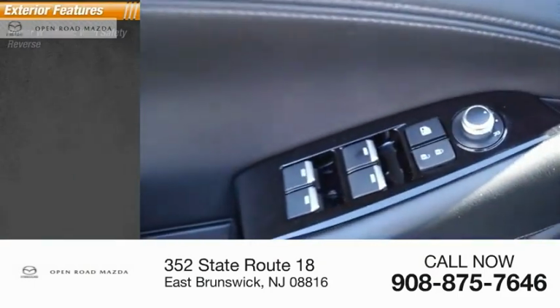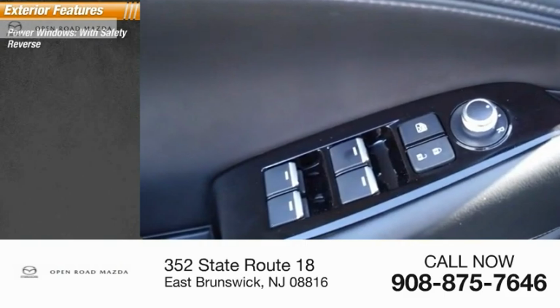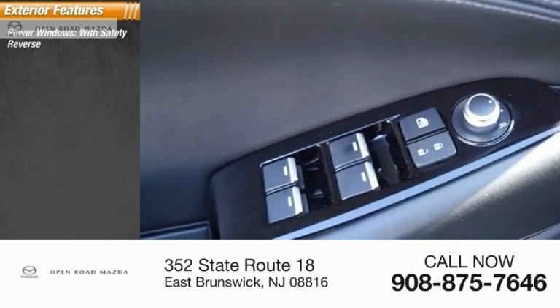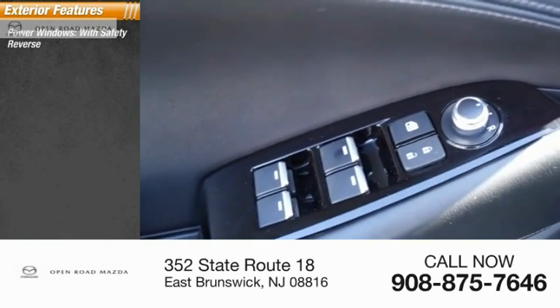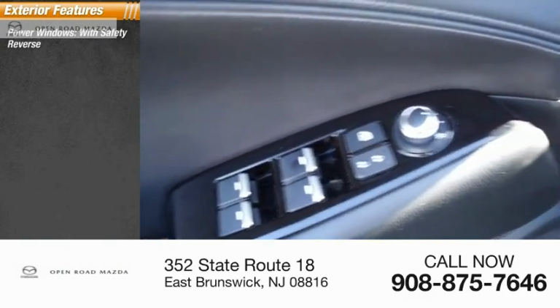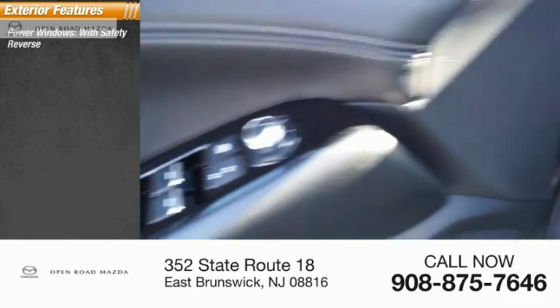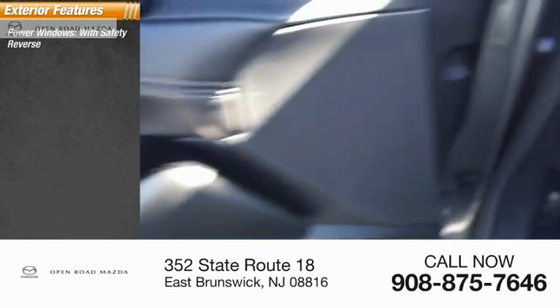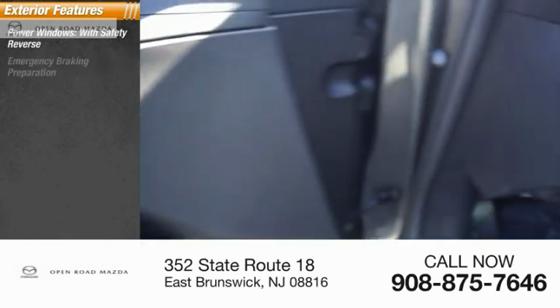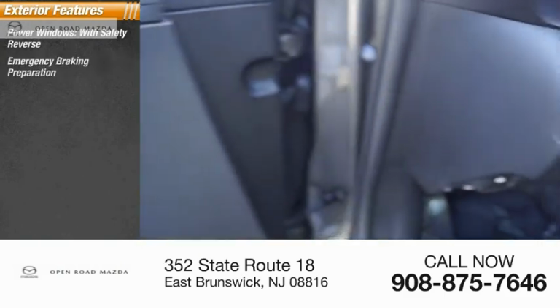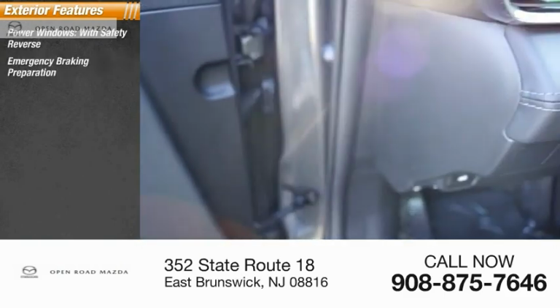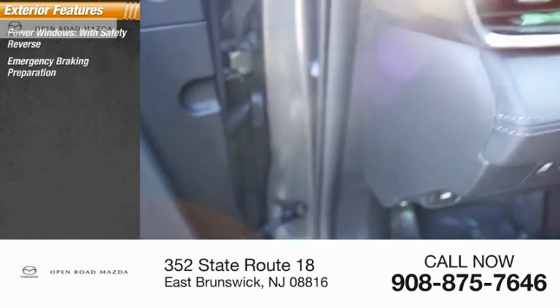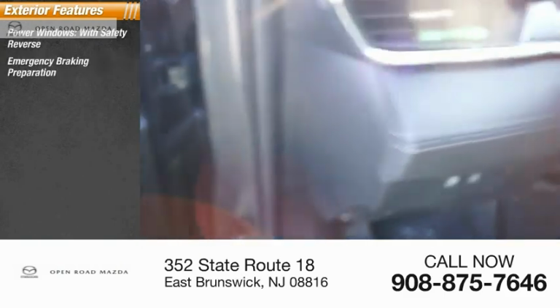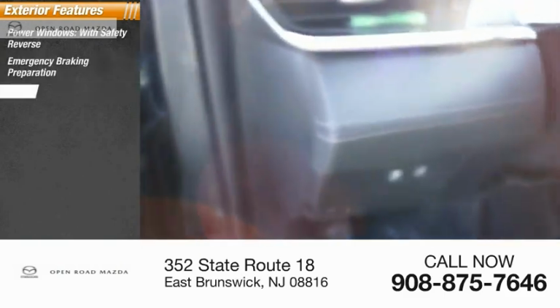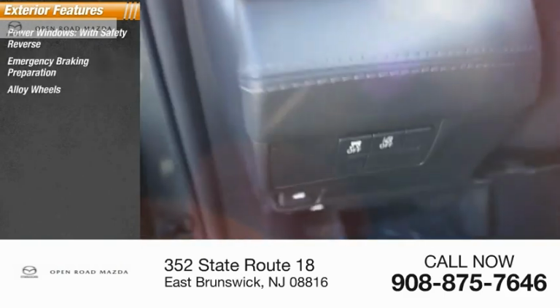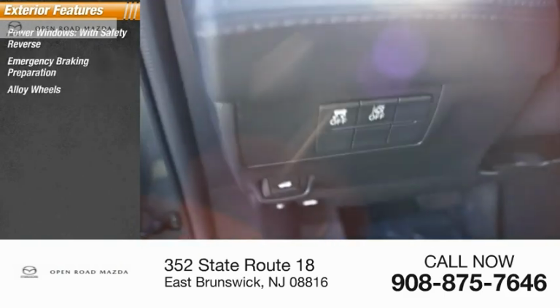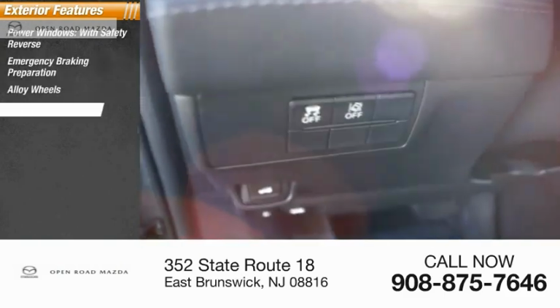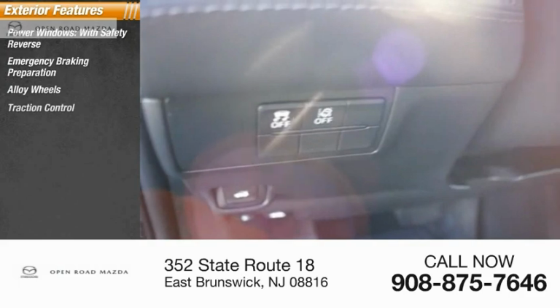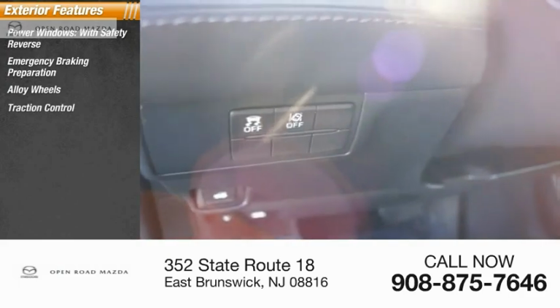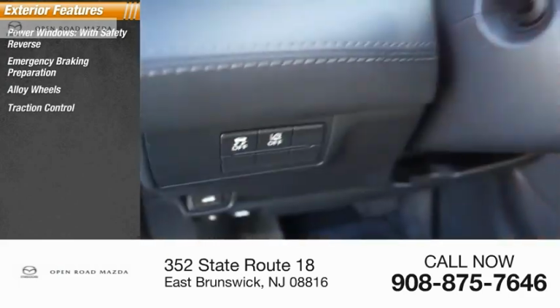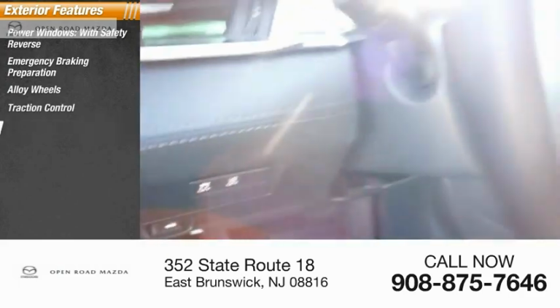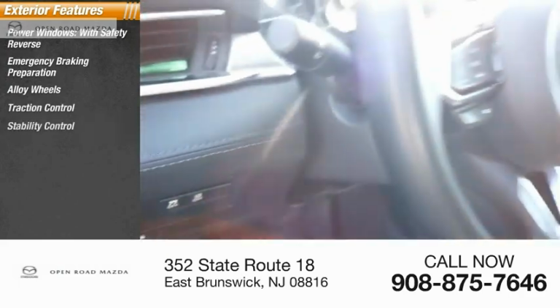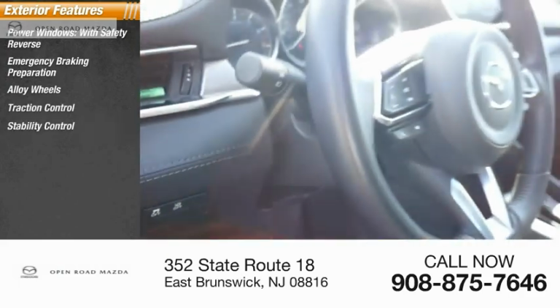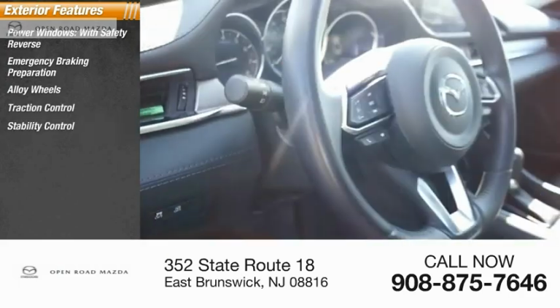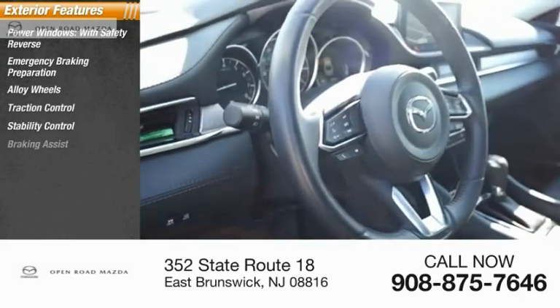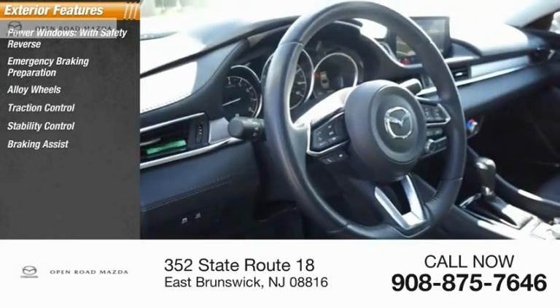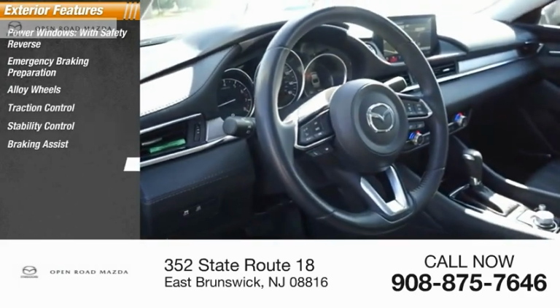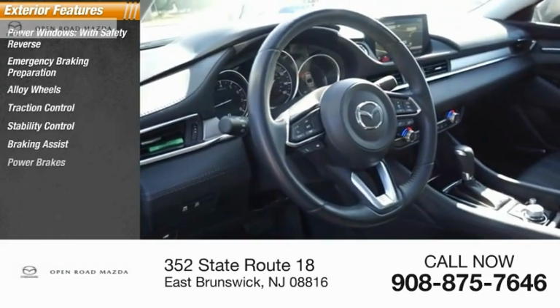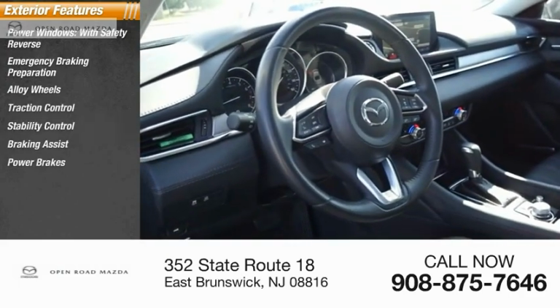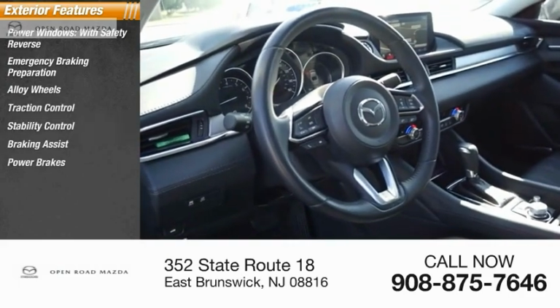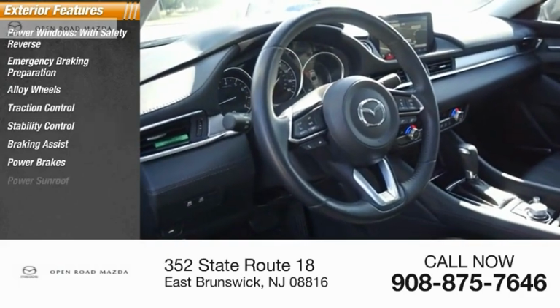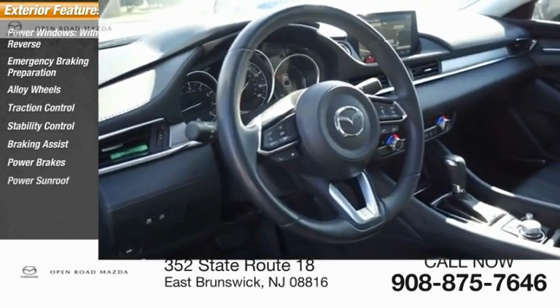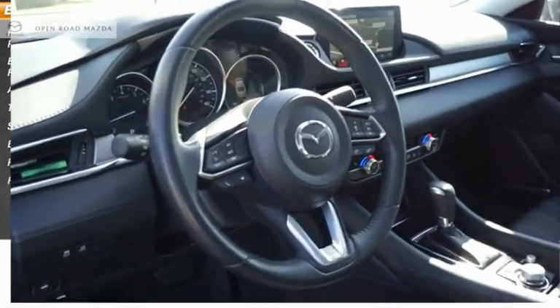Power windows with safety reverse, emergency braking preparation, alloy wheels, traction control, stability control, braking assist, power brakes, power sunroof.